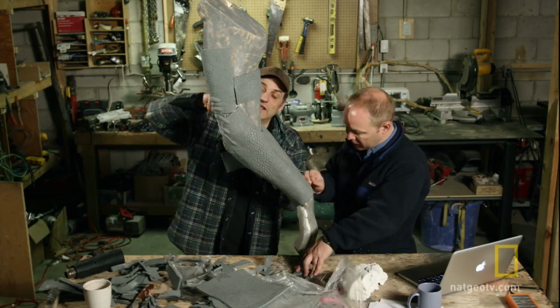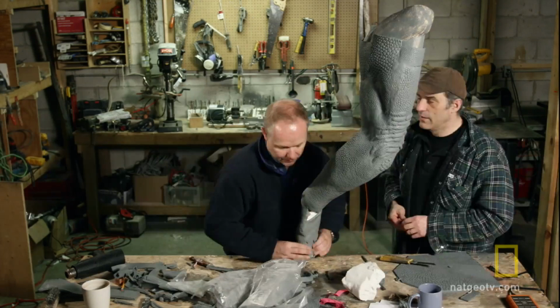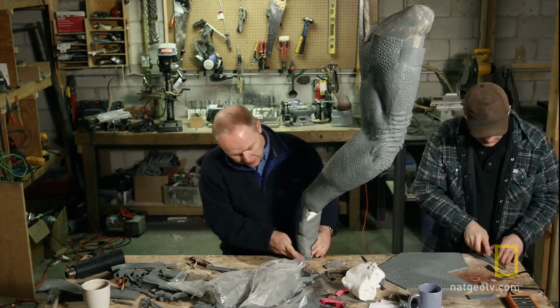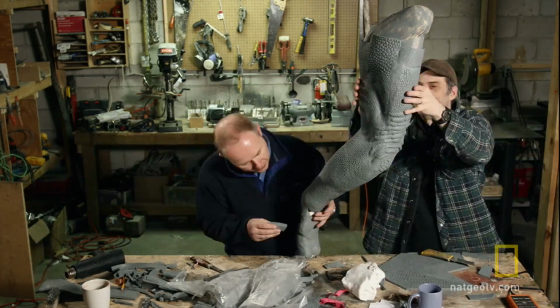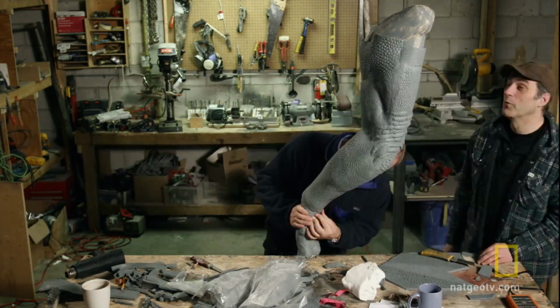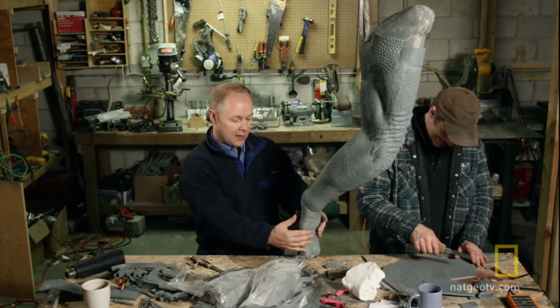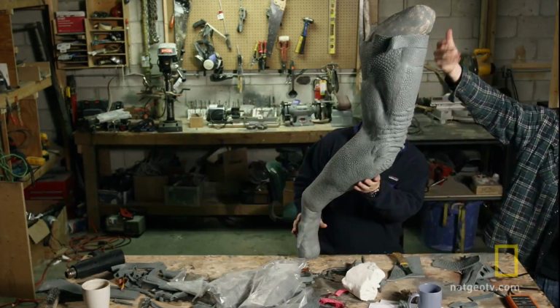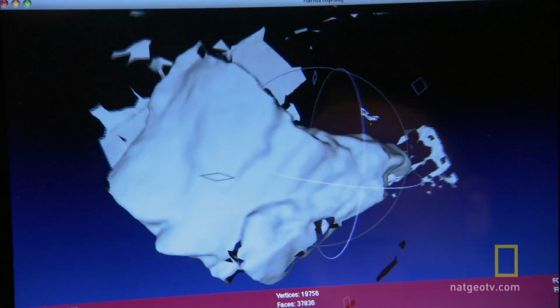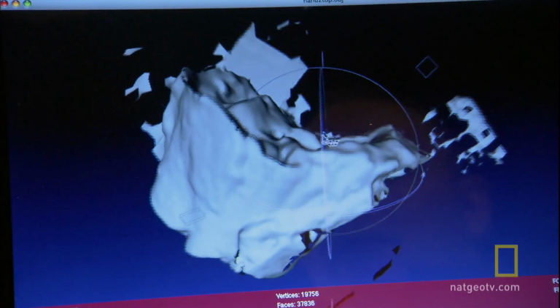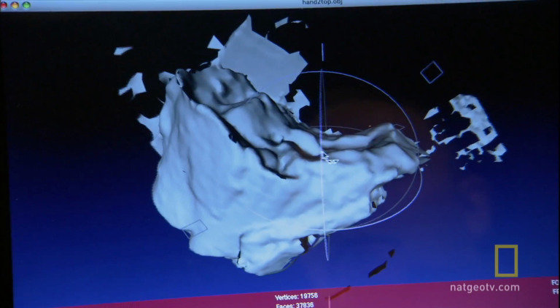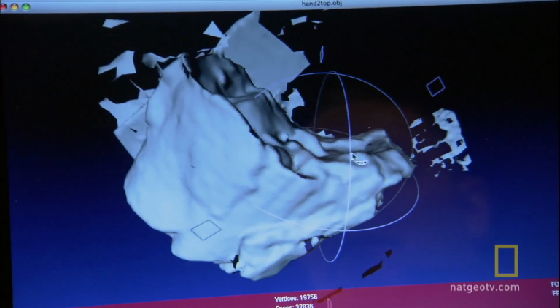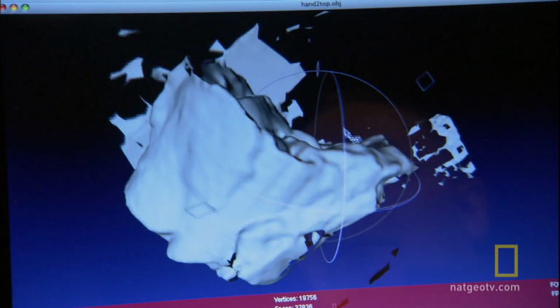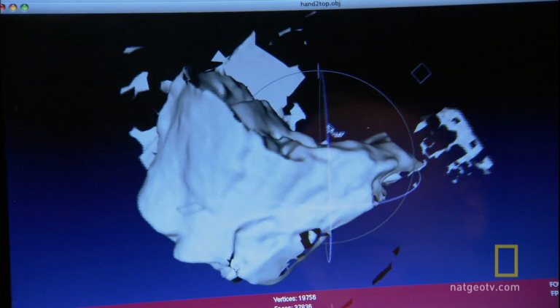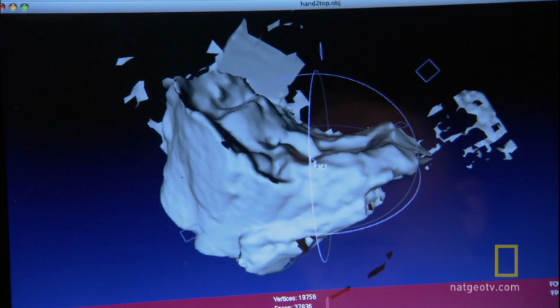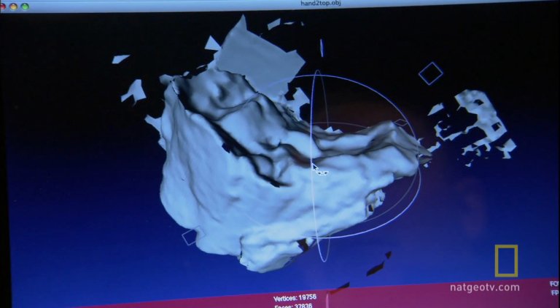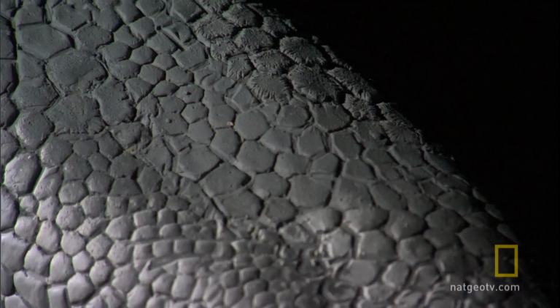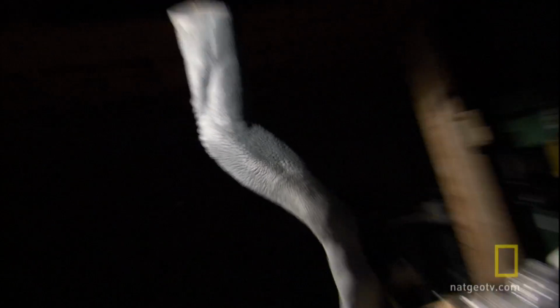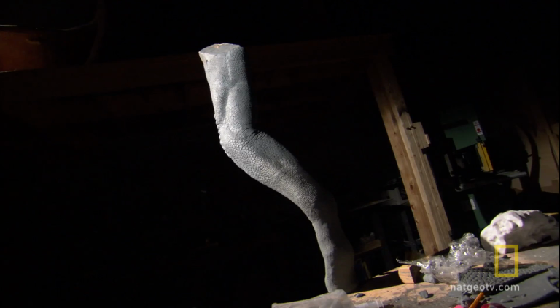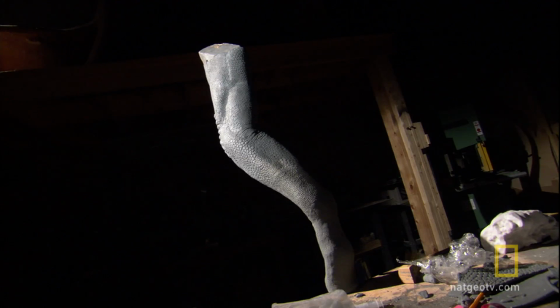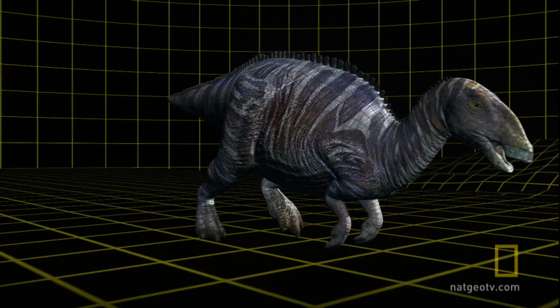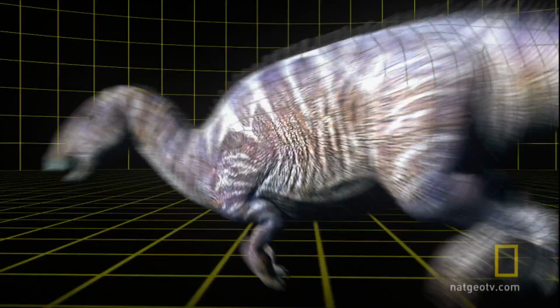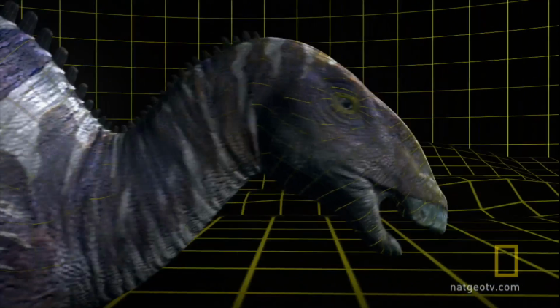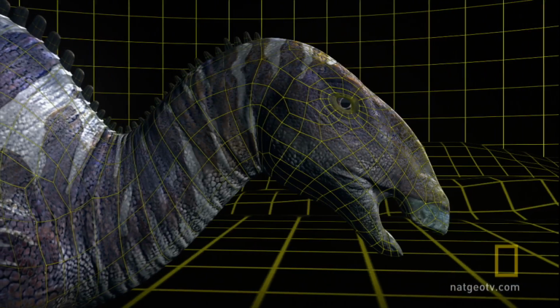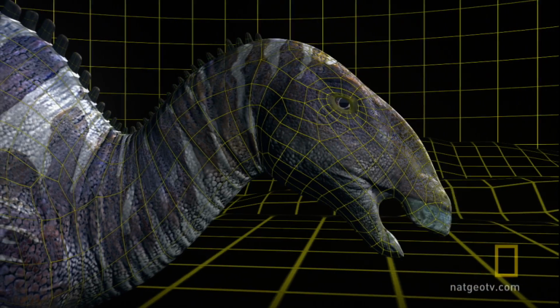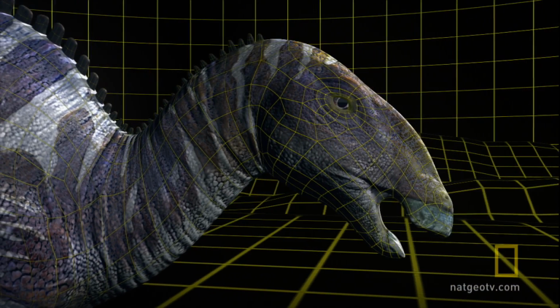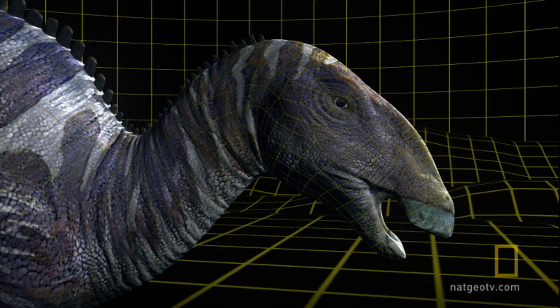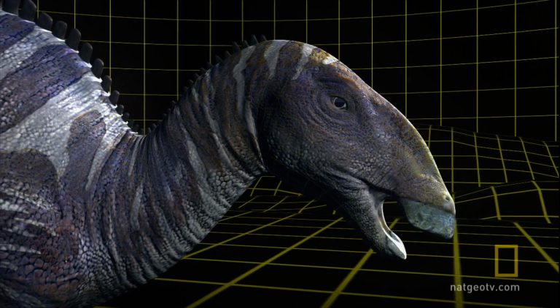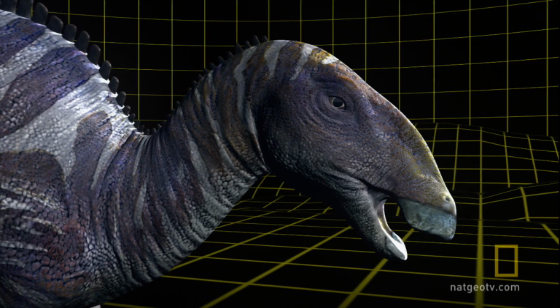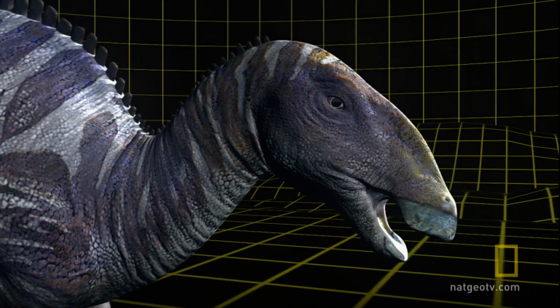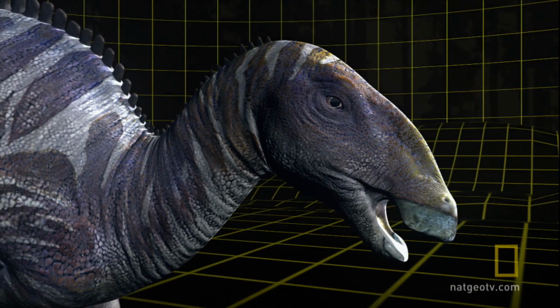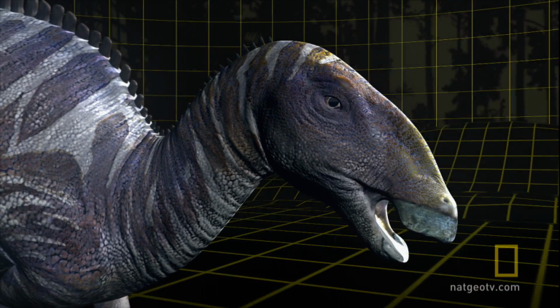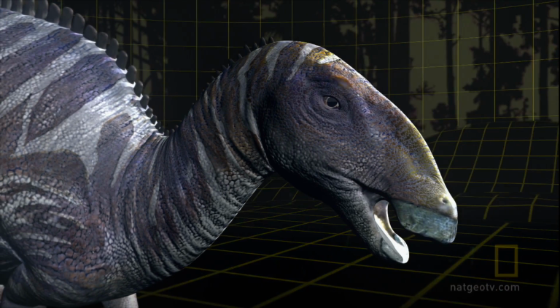Now it's time to whip all the ingredients together. Enter the data into a super high-tech computer and voila — a flawless representation of what Dakota the Hadrosaur could have actually looked like.